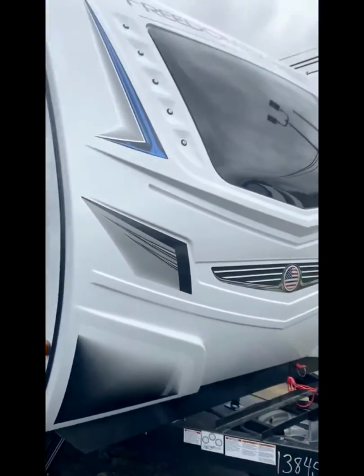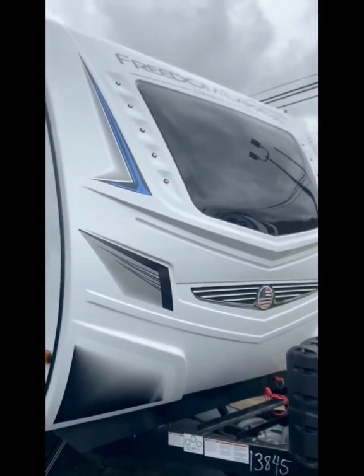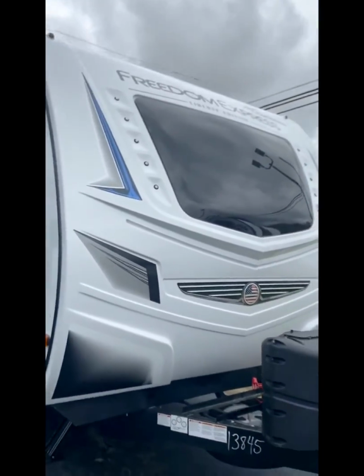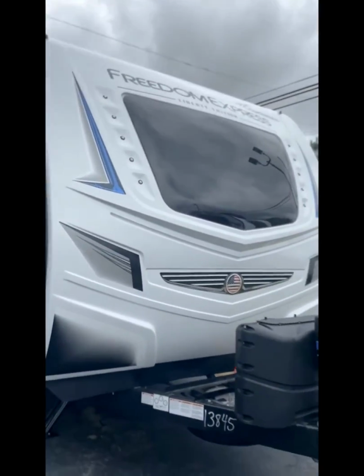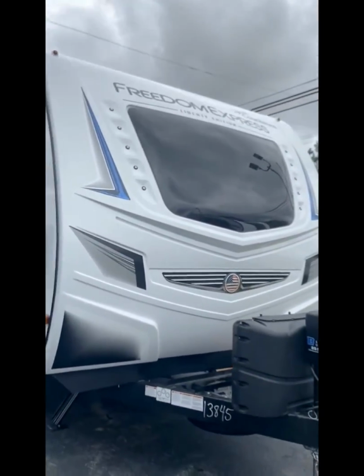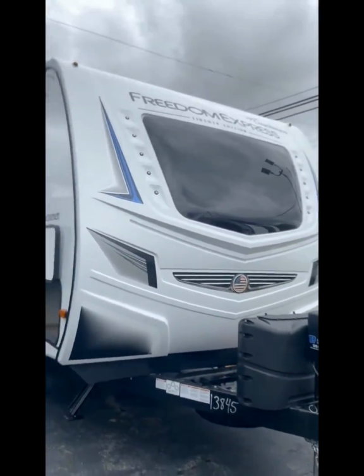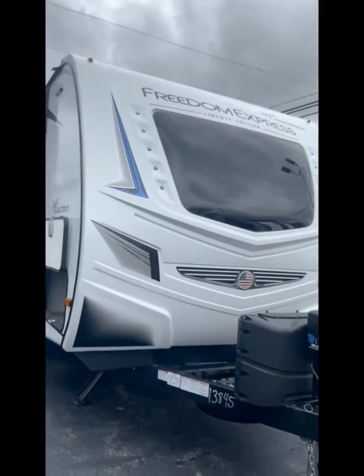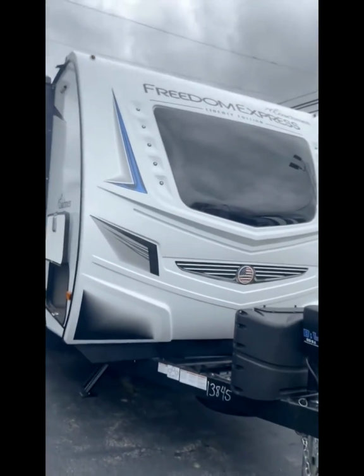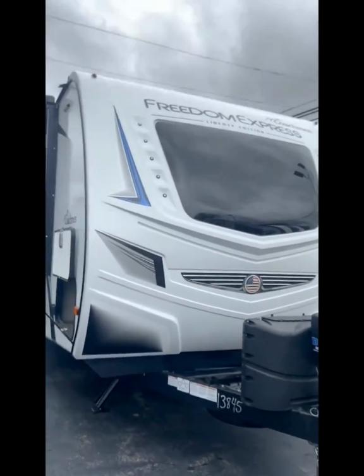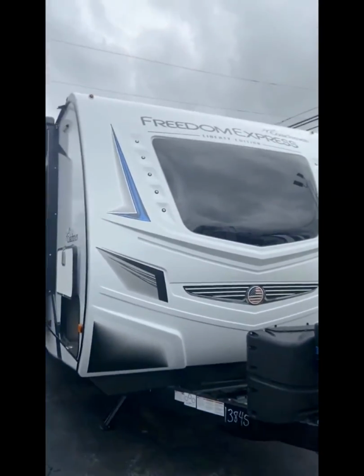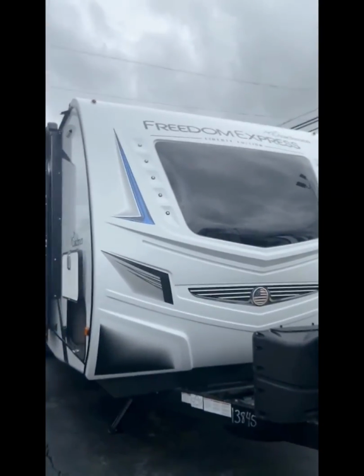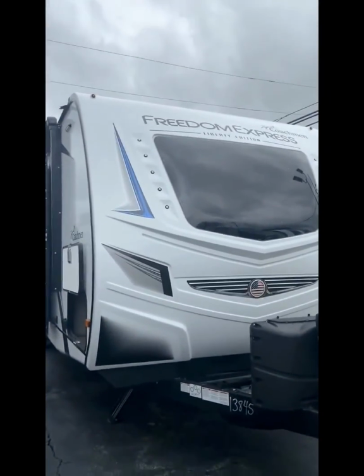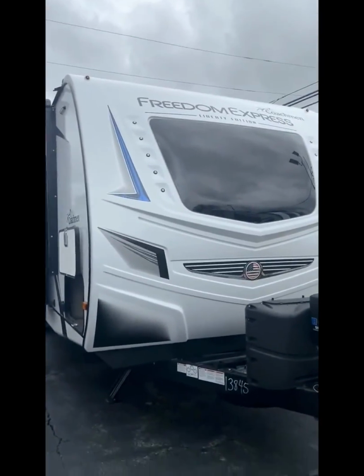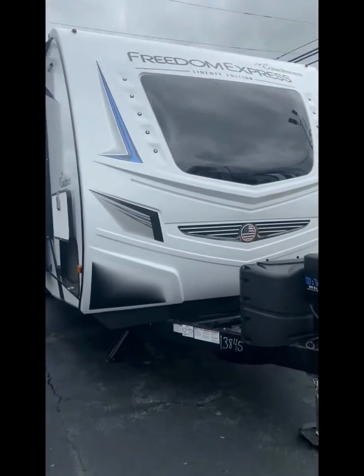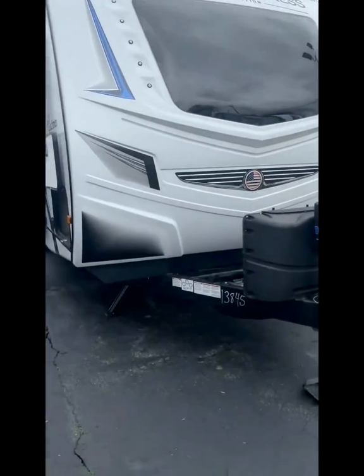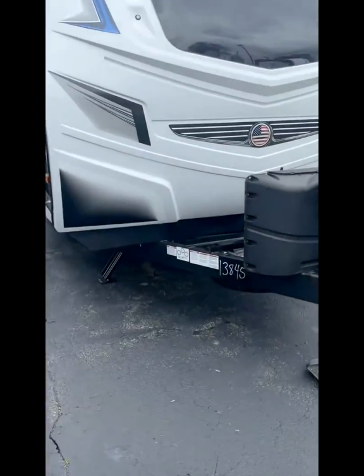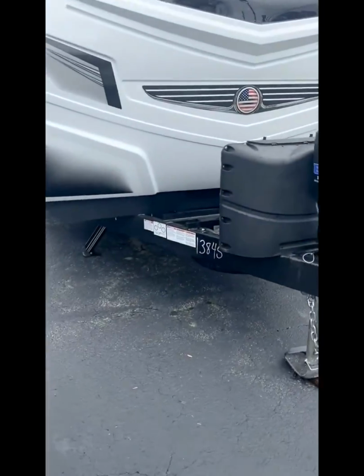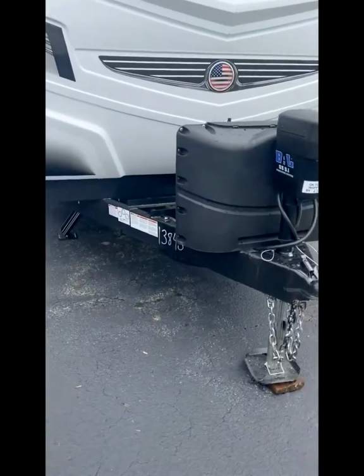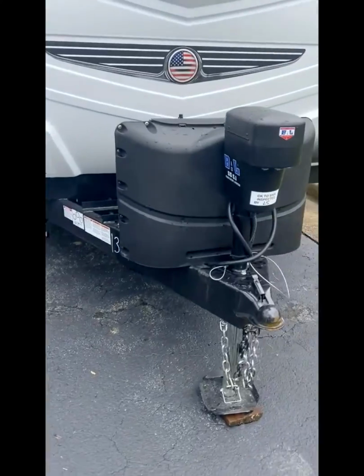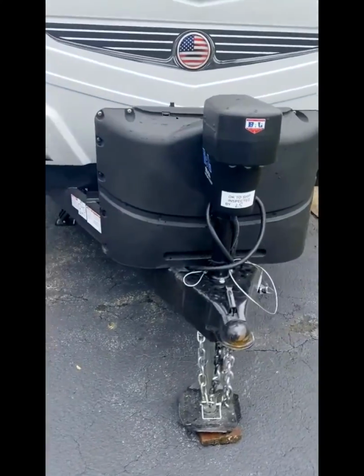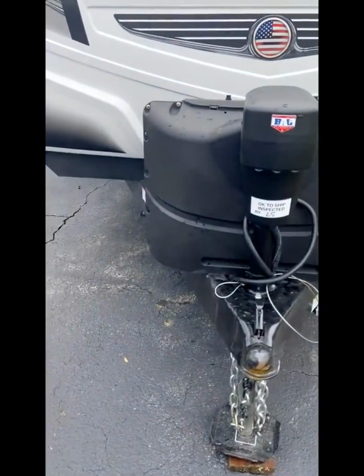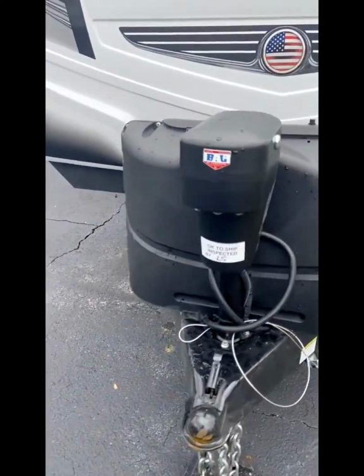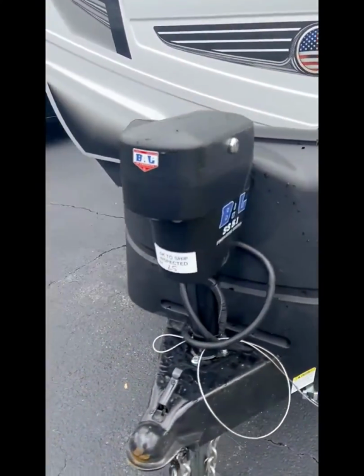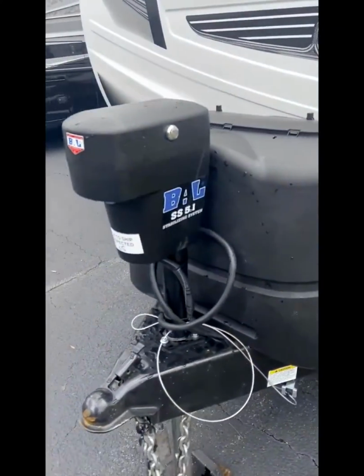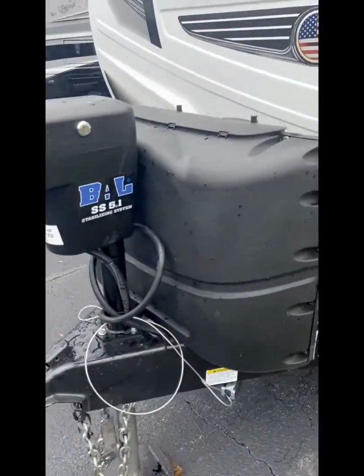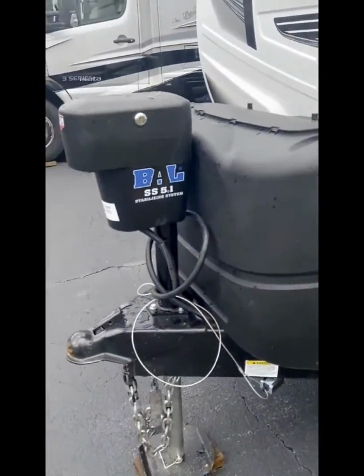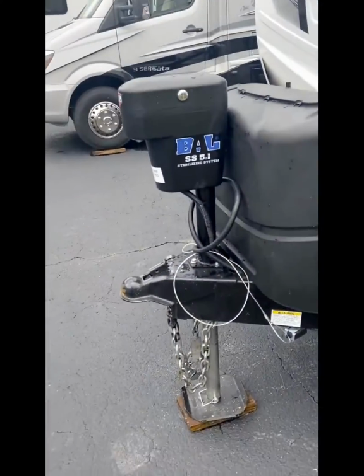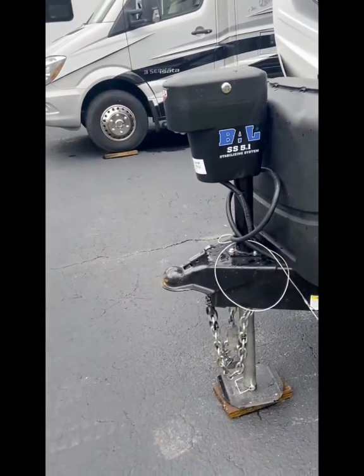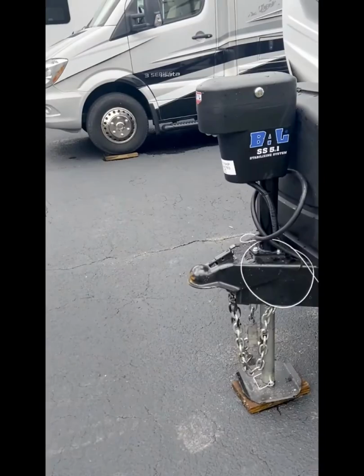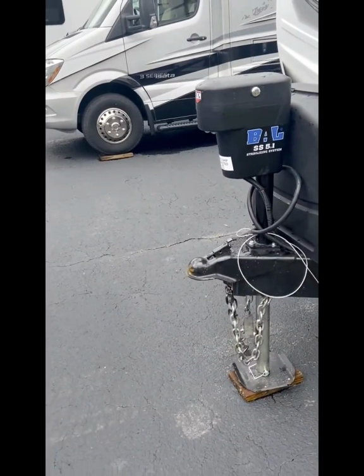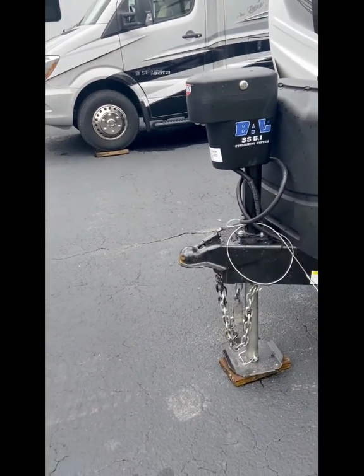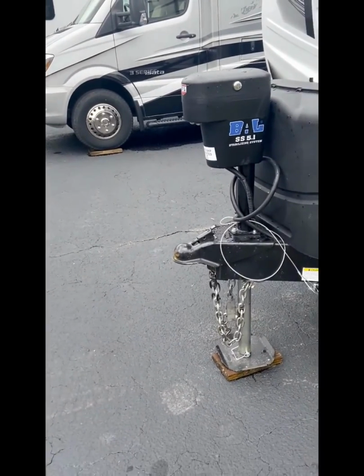Walking around to the gel front cap with the automotive tinted window. And here are your LP tanks and the stabilizing system.